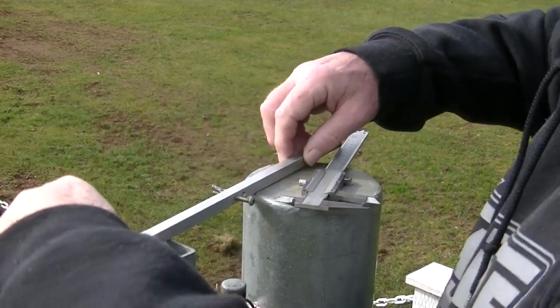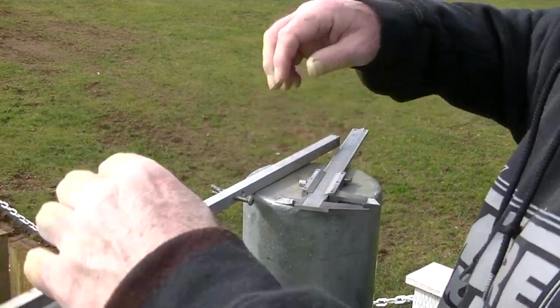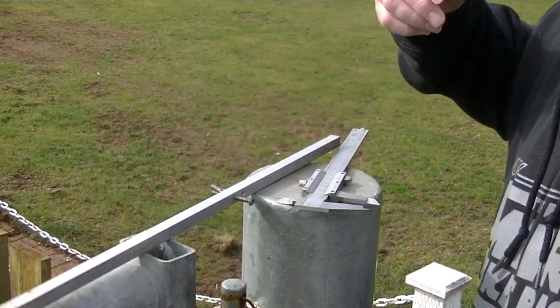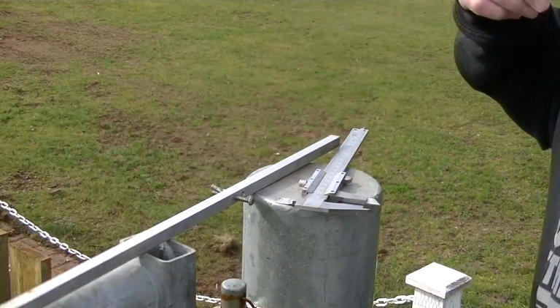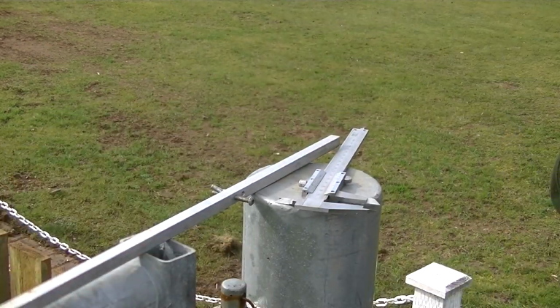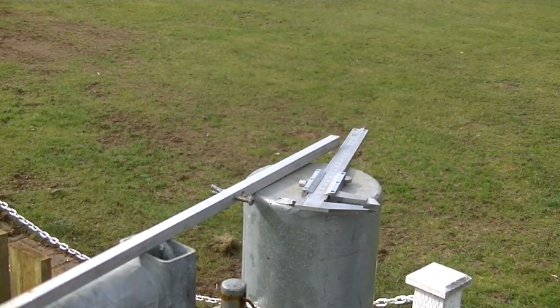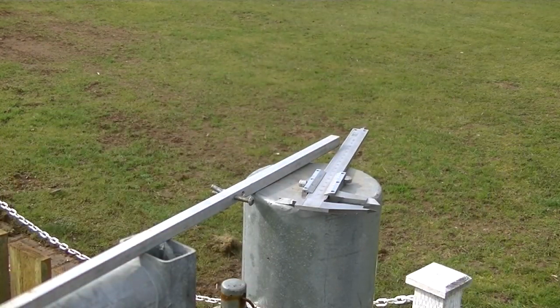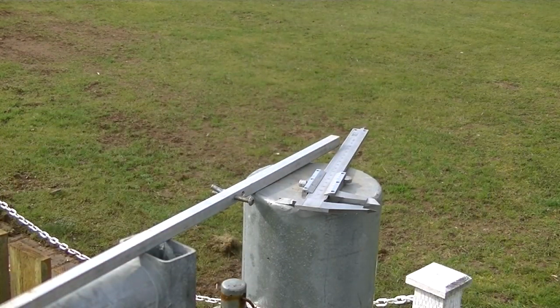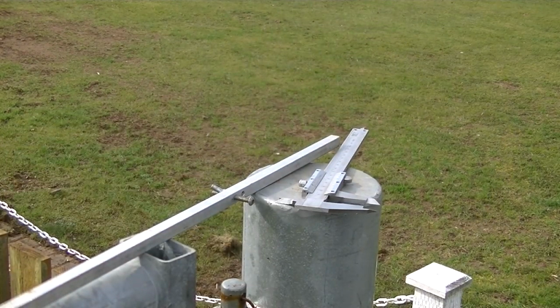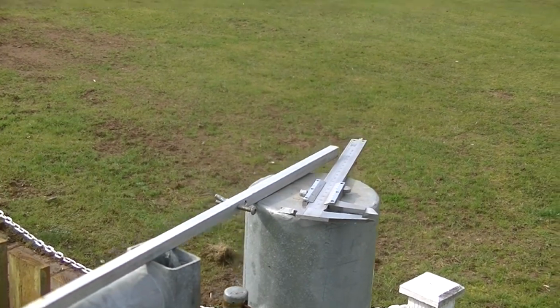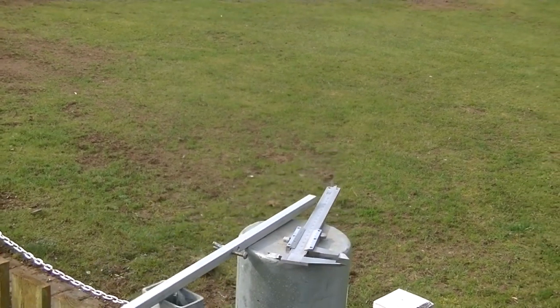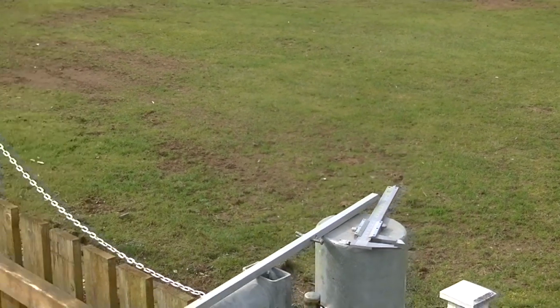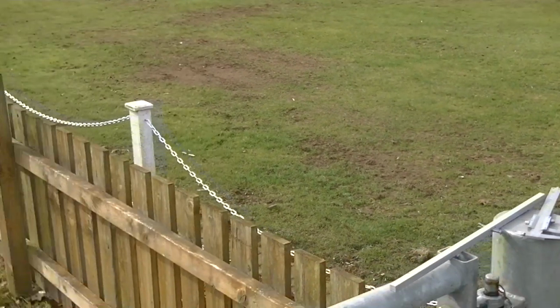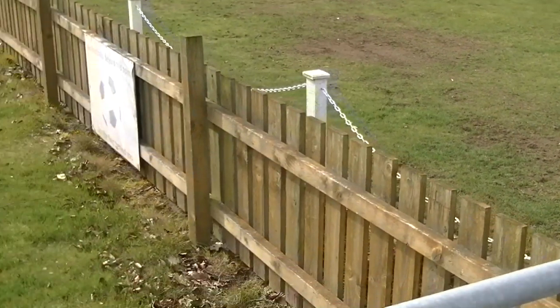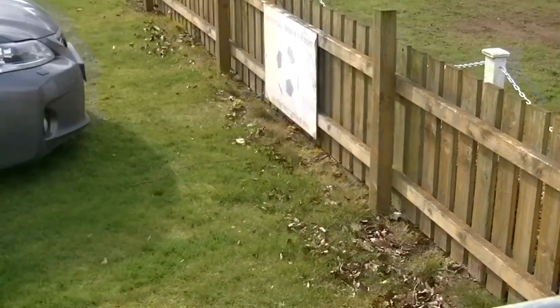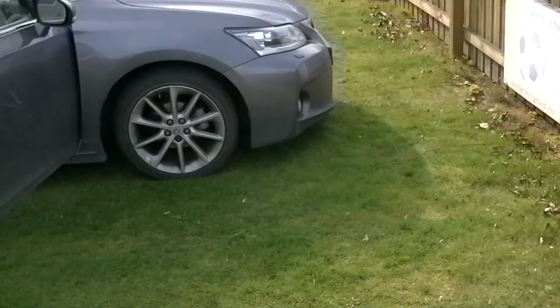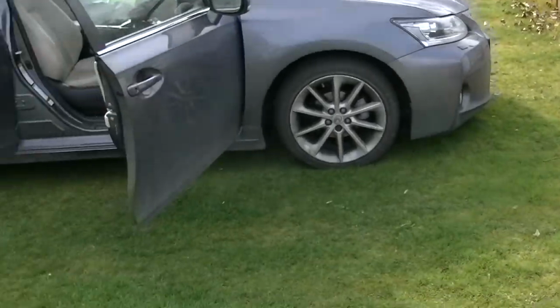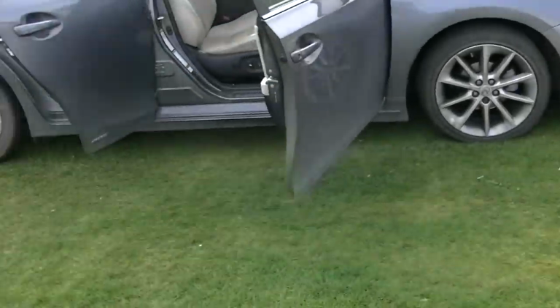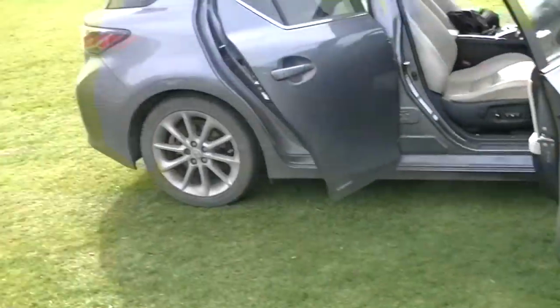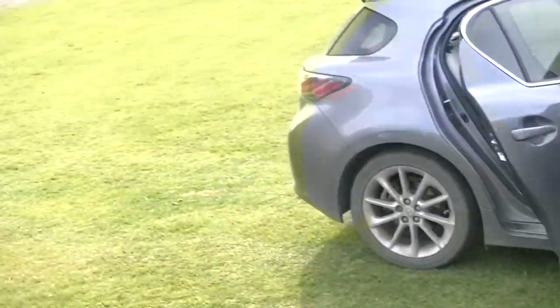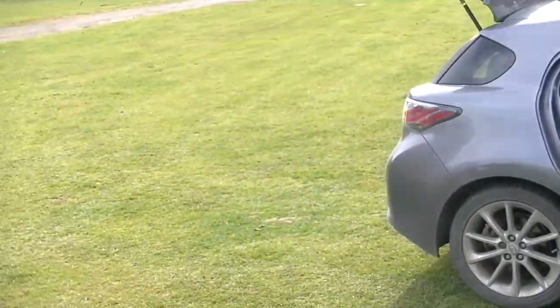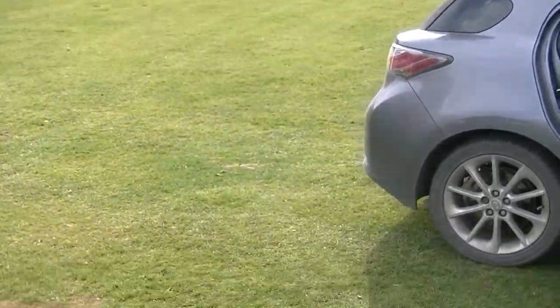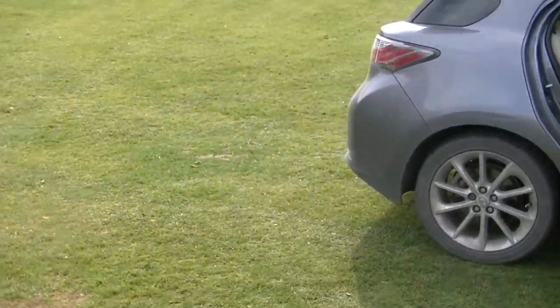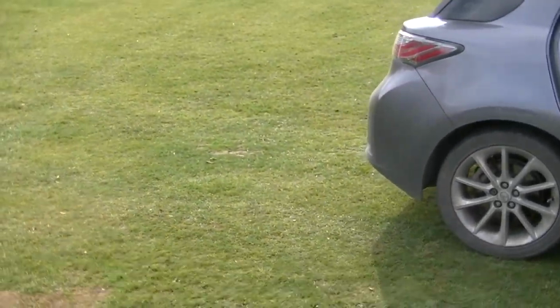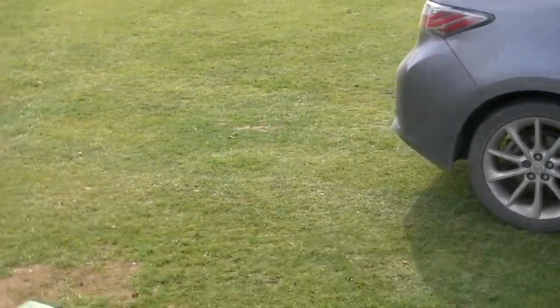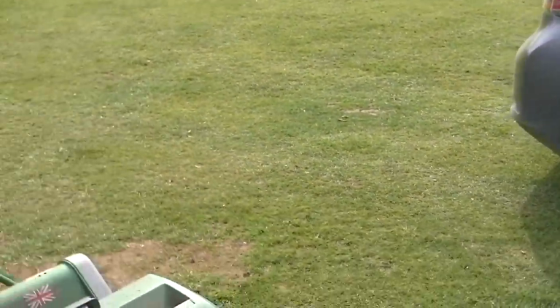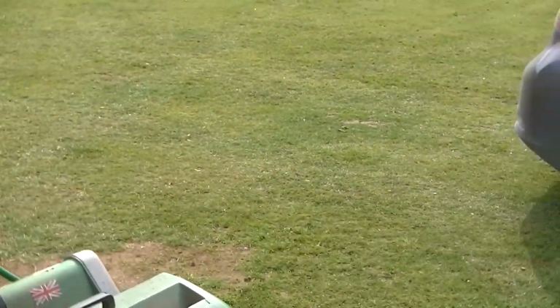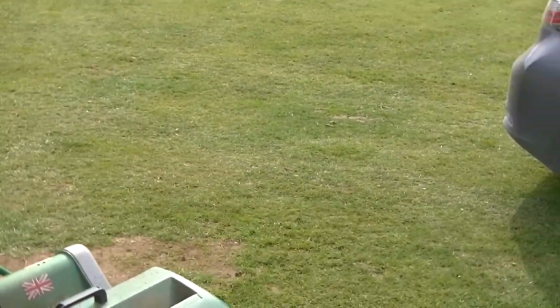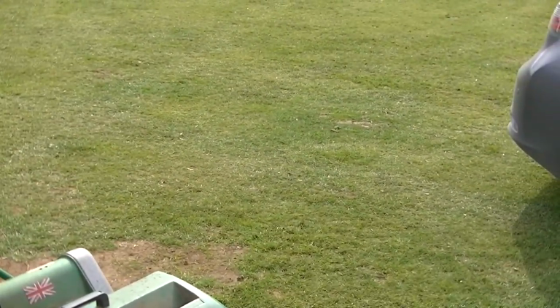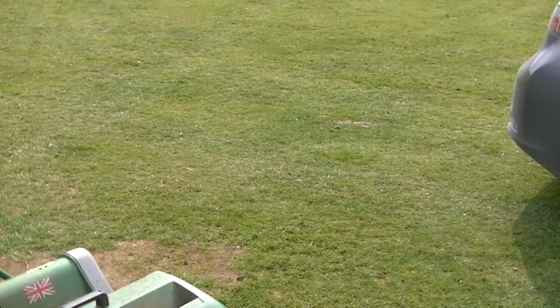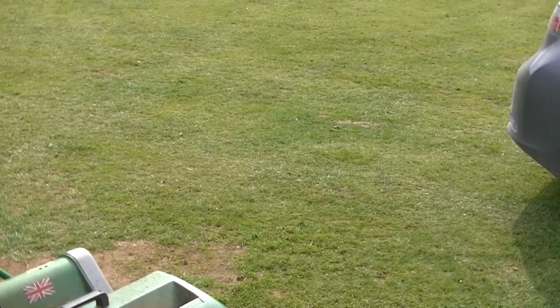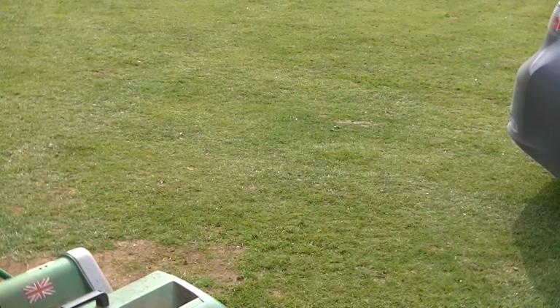The next job is to actually alter the cutter height on the mower. So let's bring the mower in.